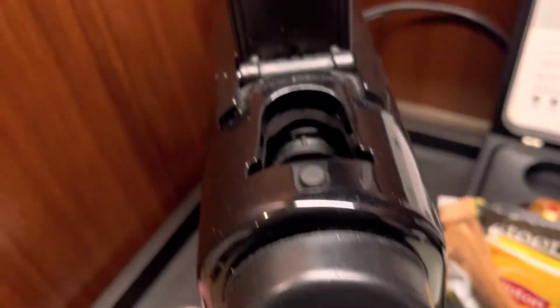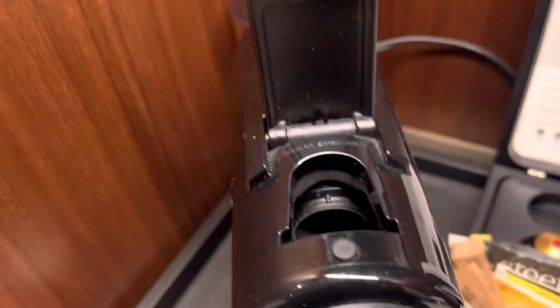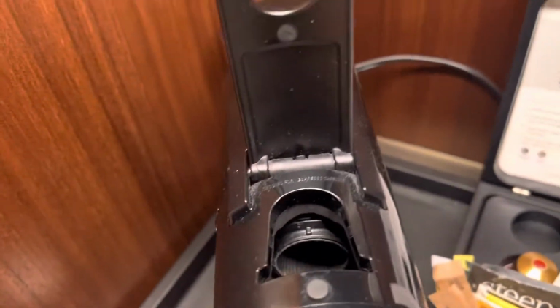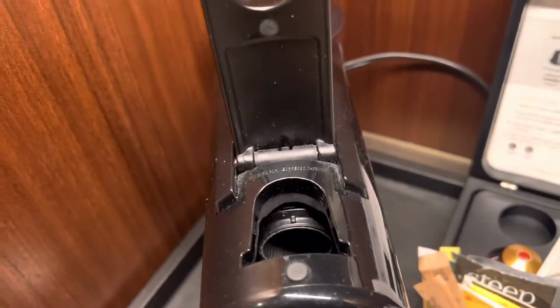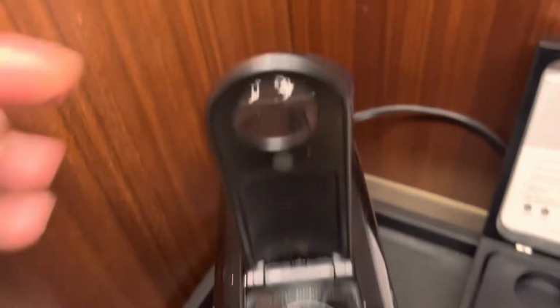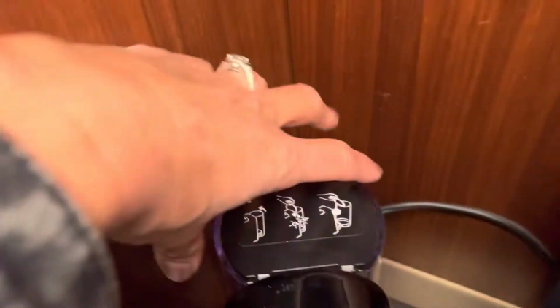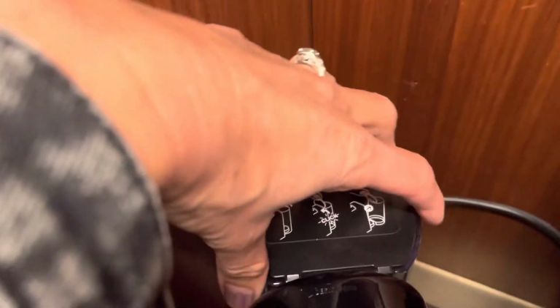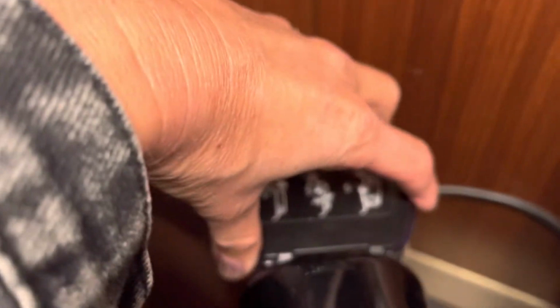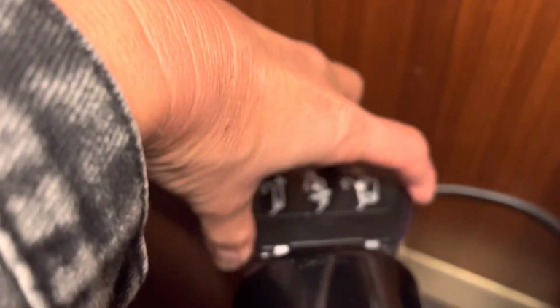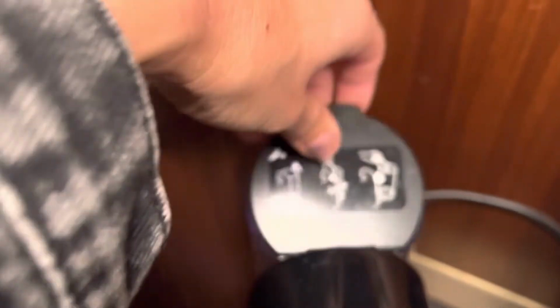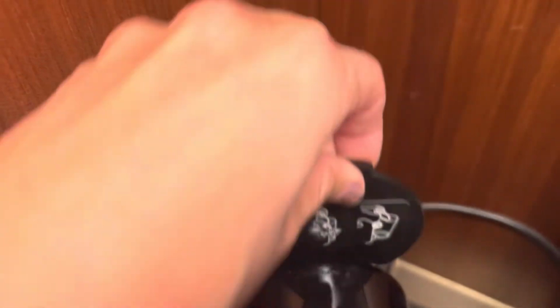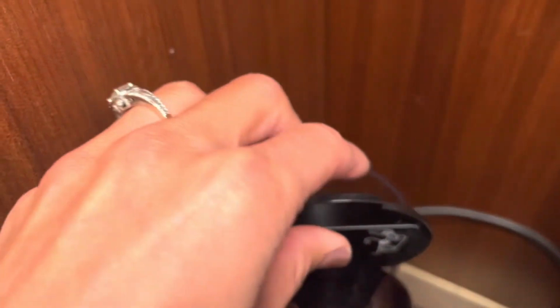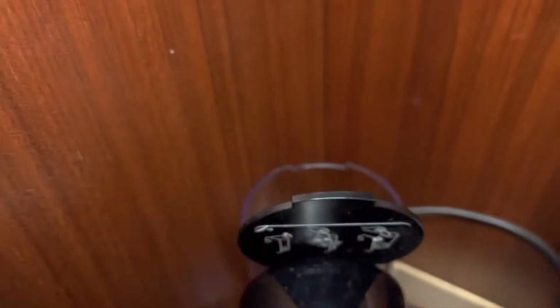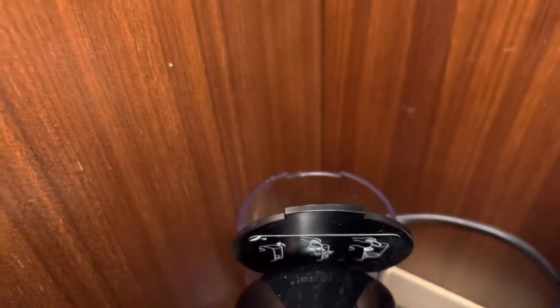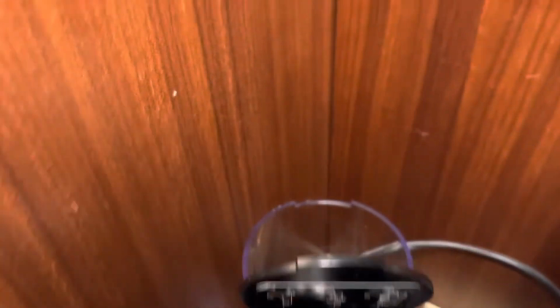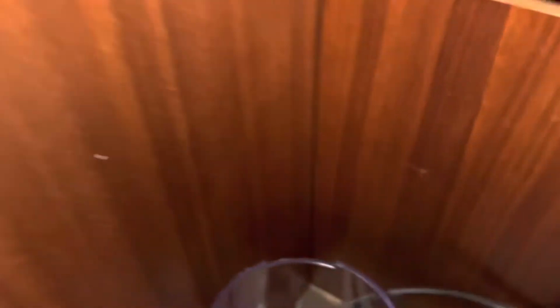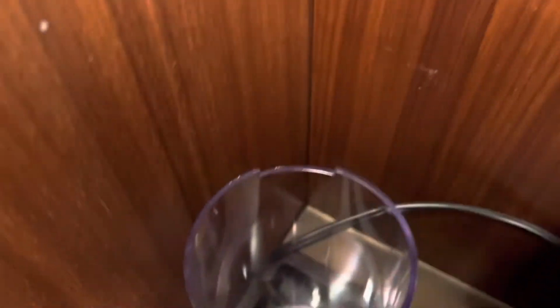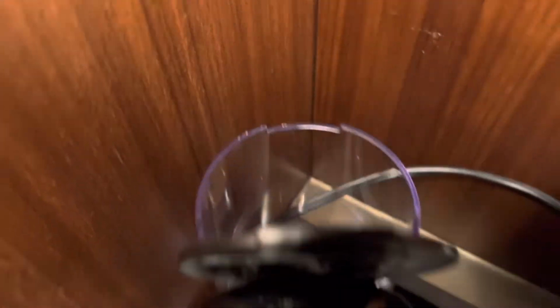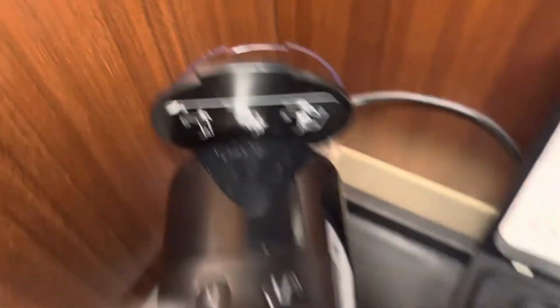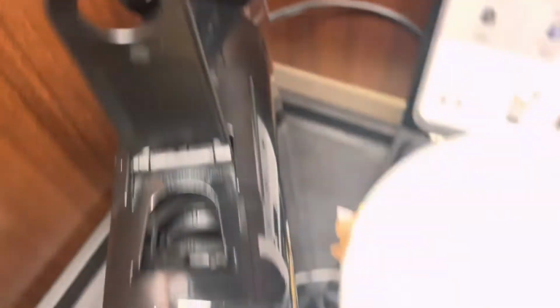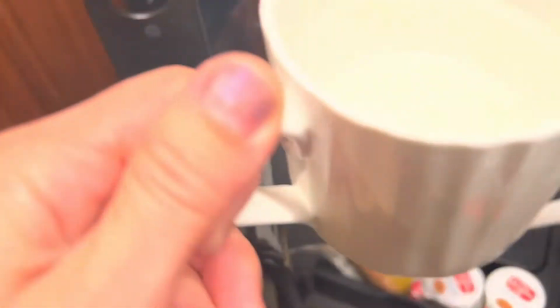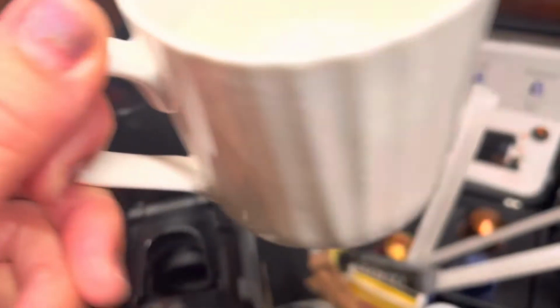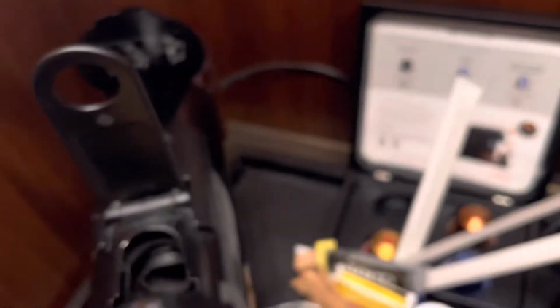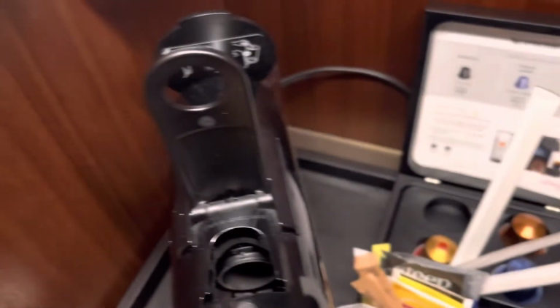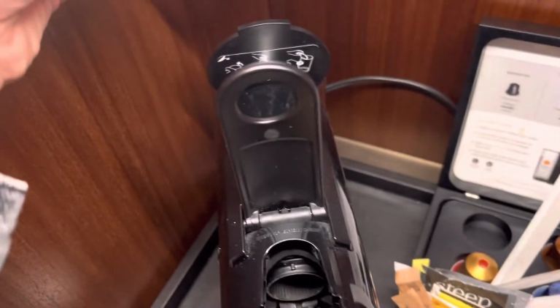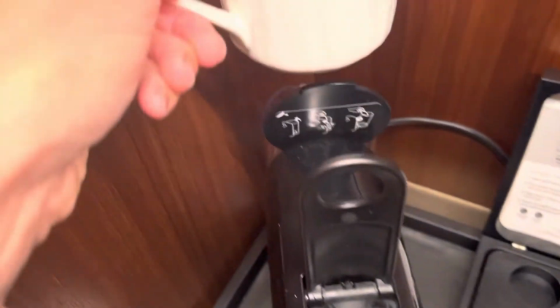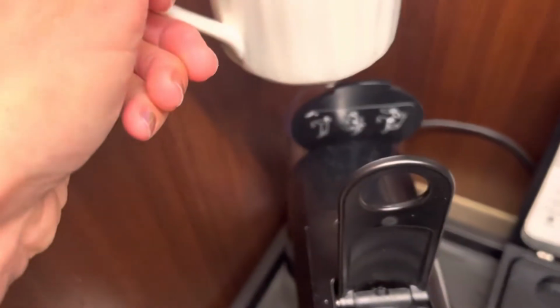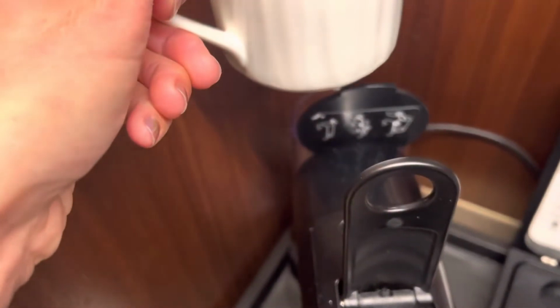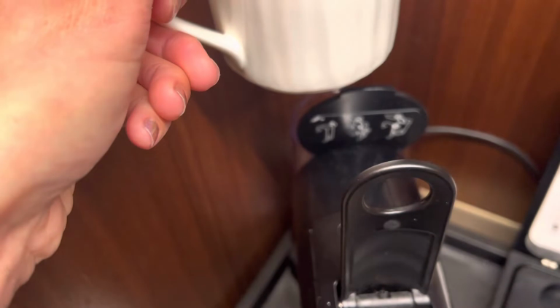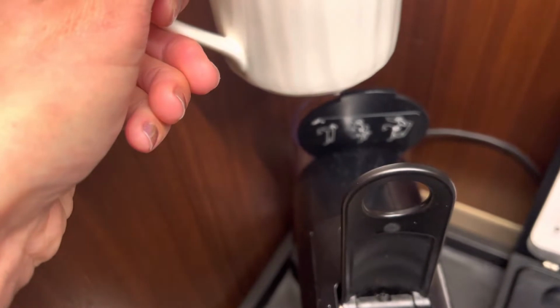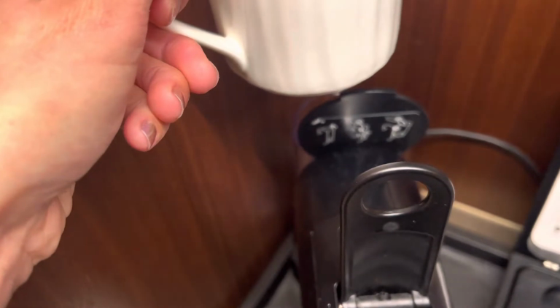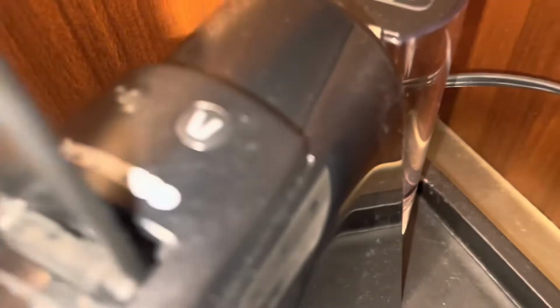First things first, before you even do your pod, you're going to want to fill up your water tank. That just opens like so. I got my water already poured in here and I'm just going to pour it in there. Done.